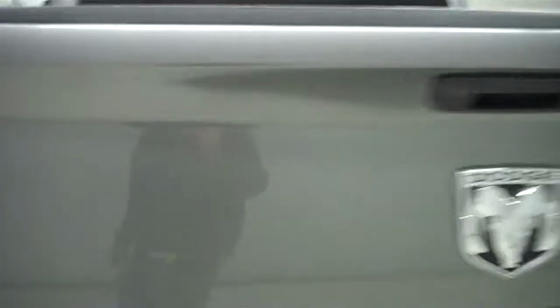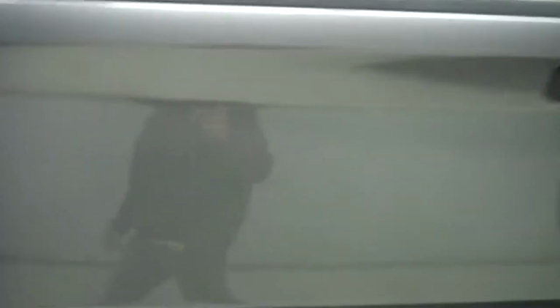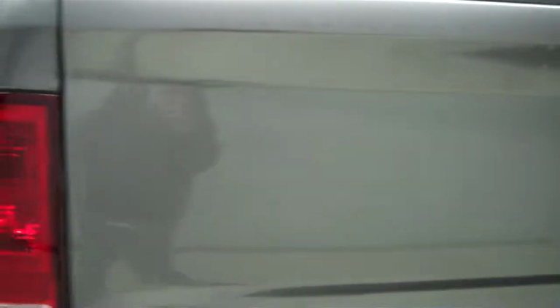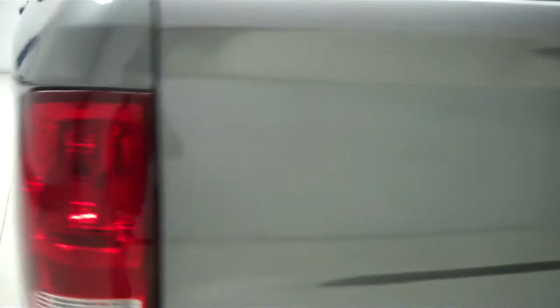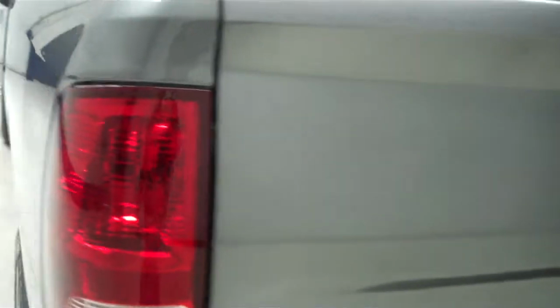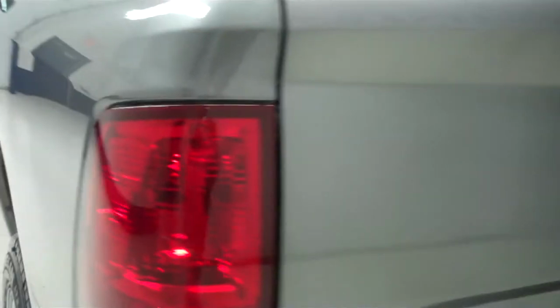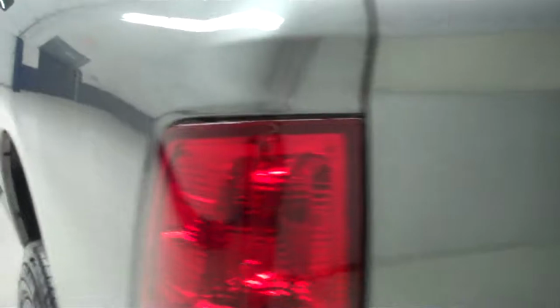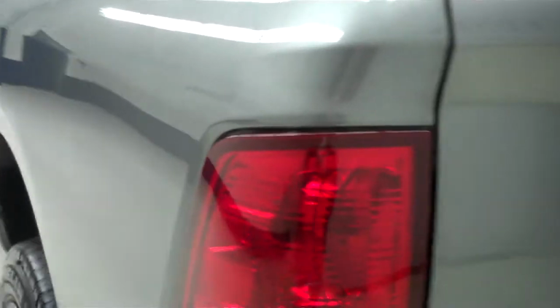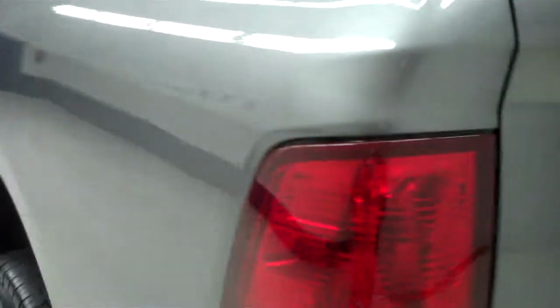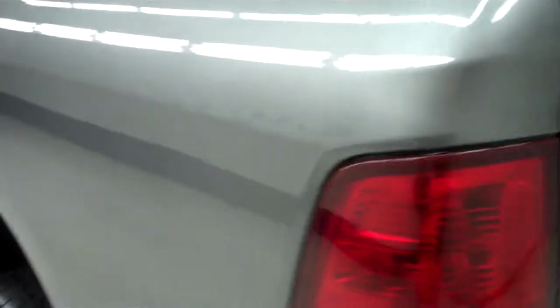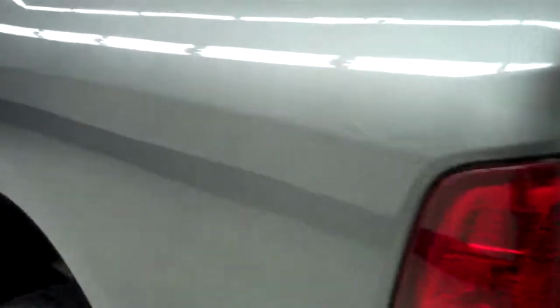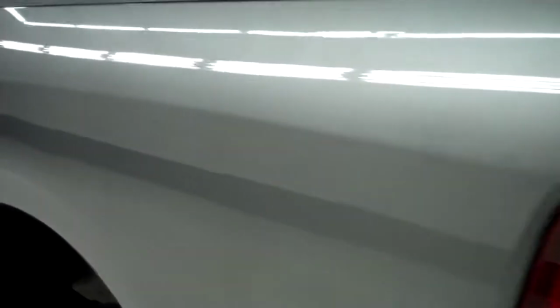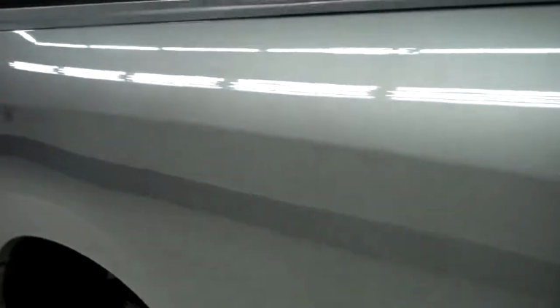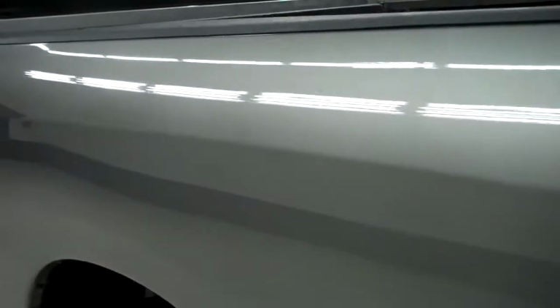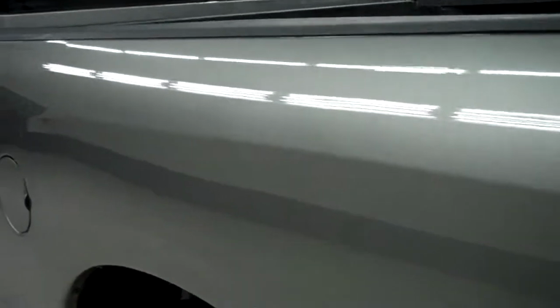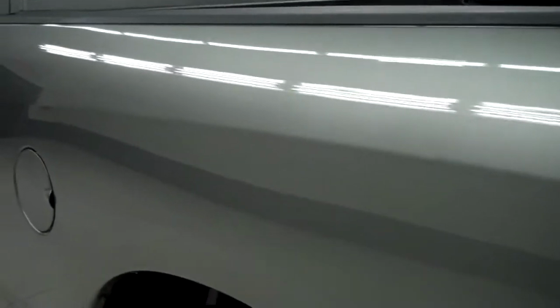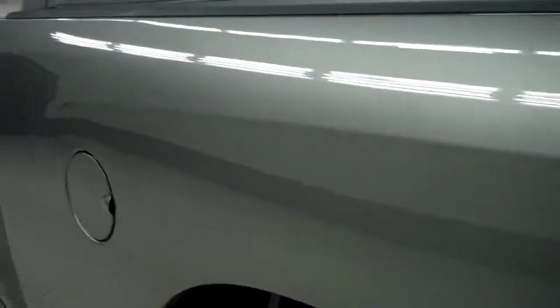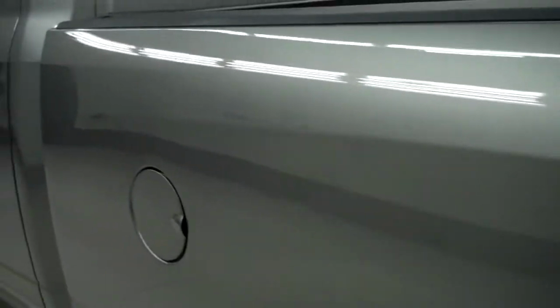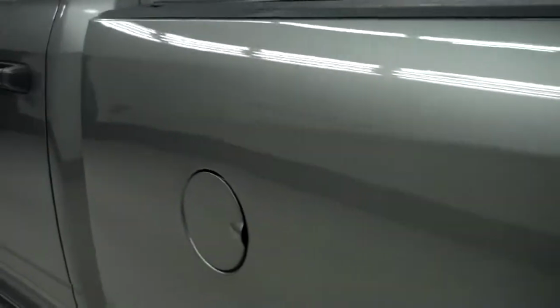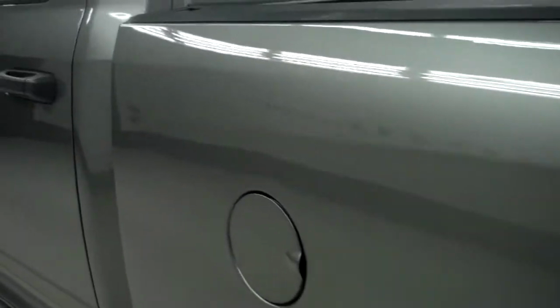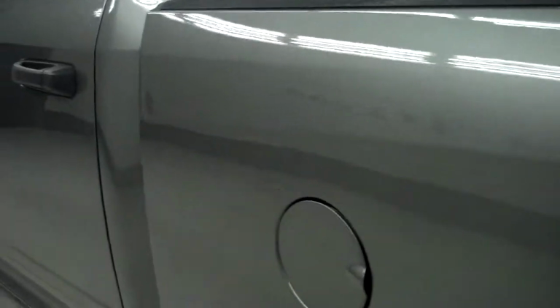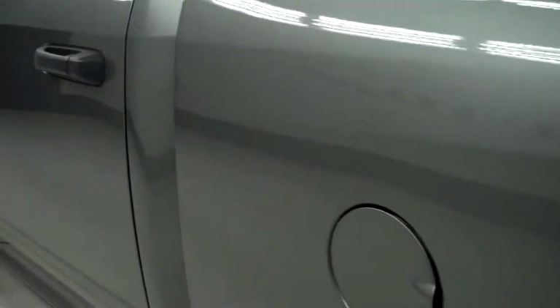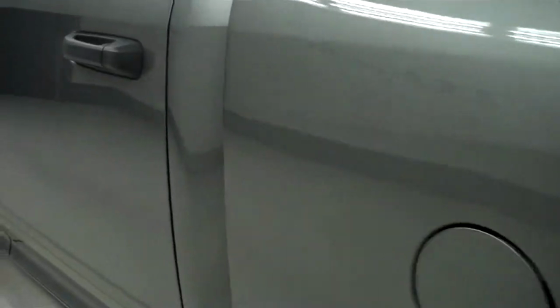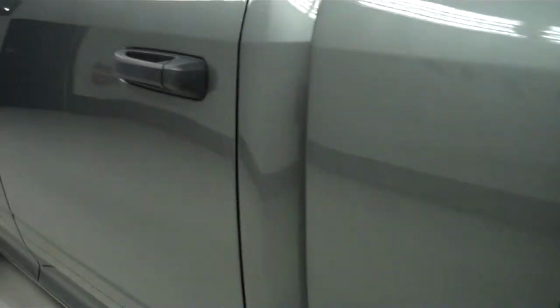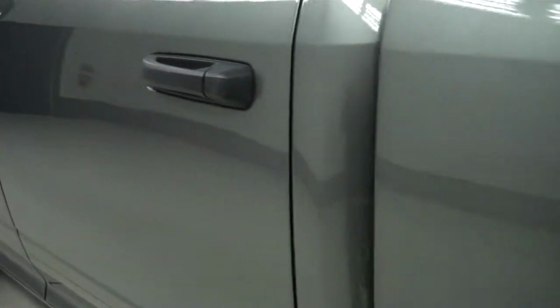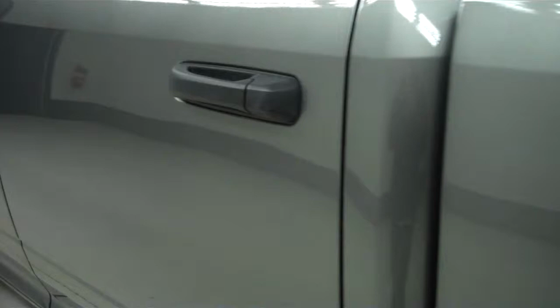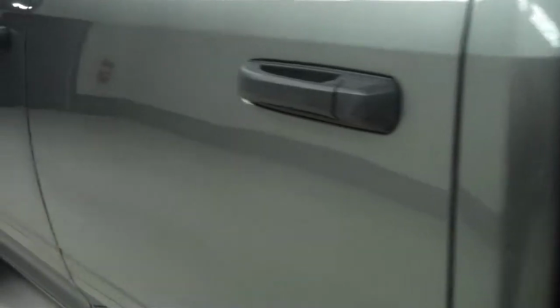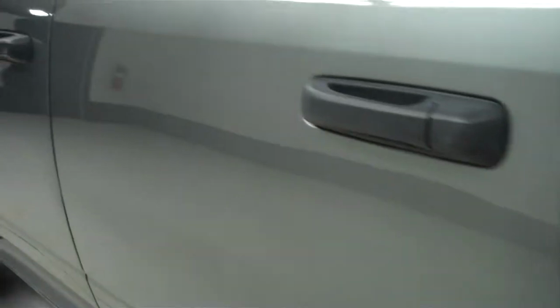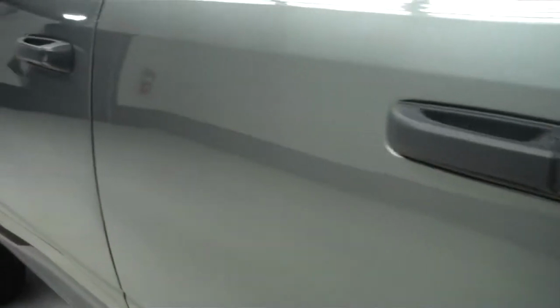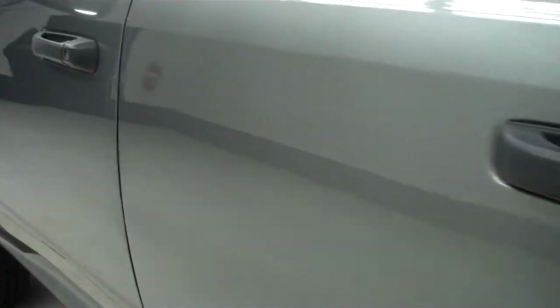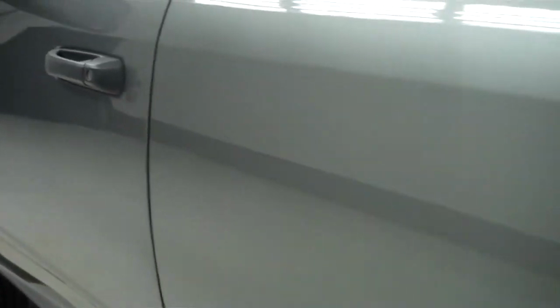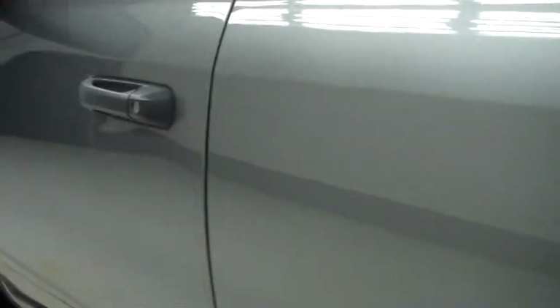And now we'll move to this side. Paint is just as clean and reflective as the other side. There are no dings or dents on this side either.